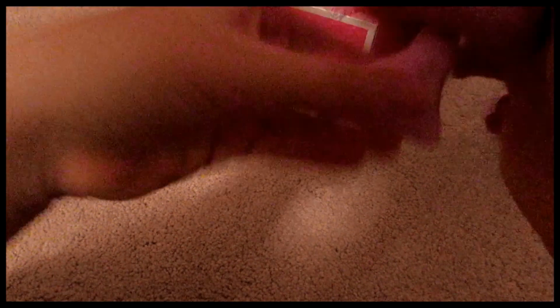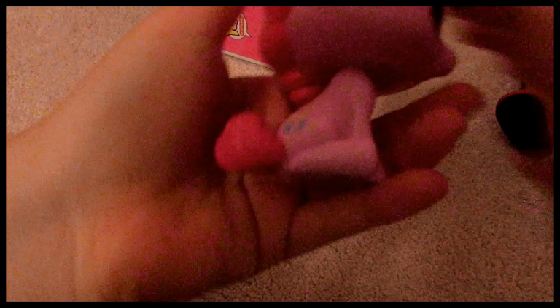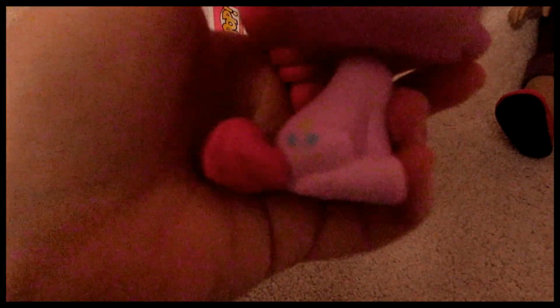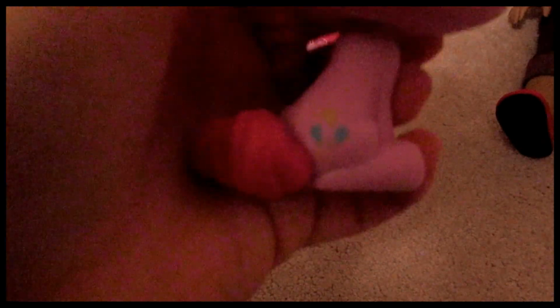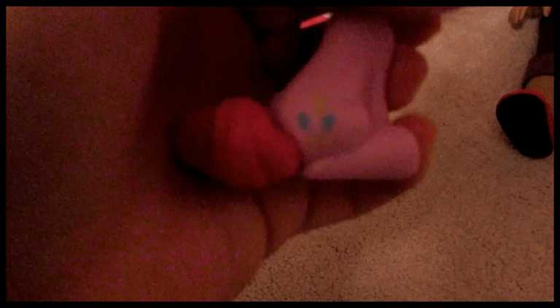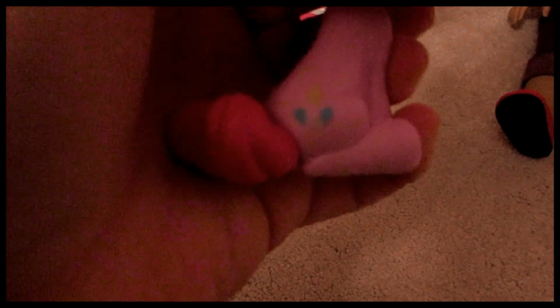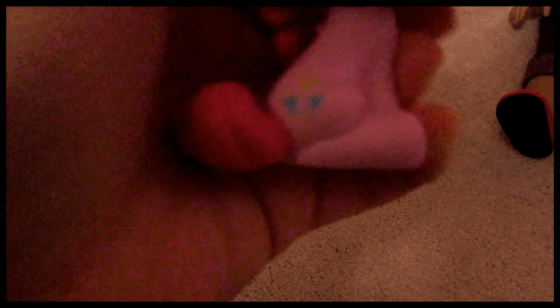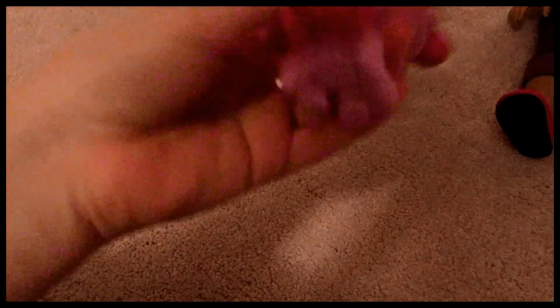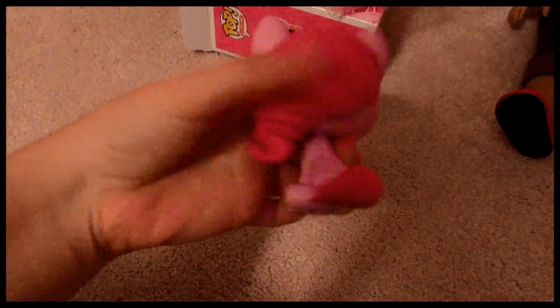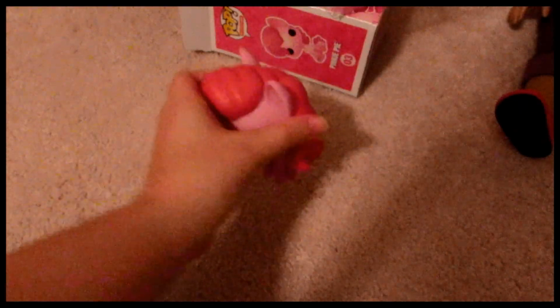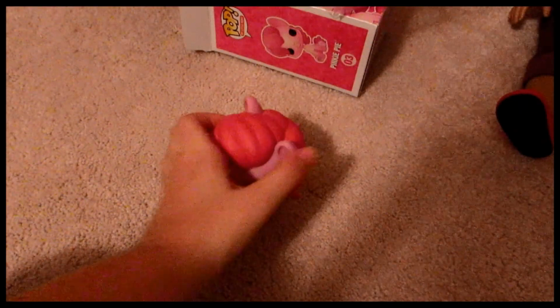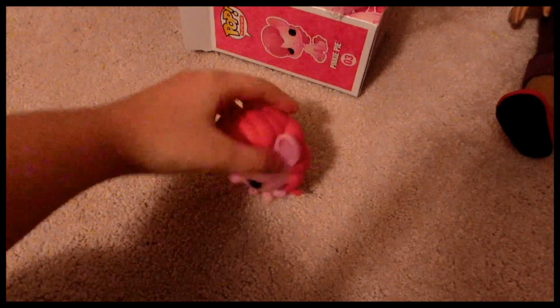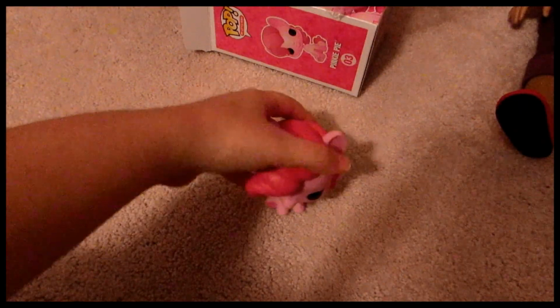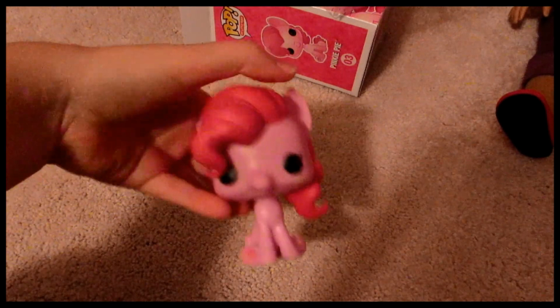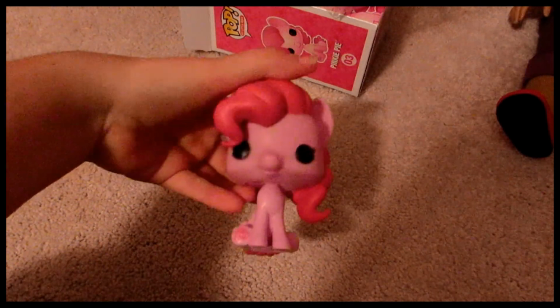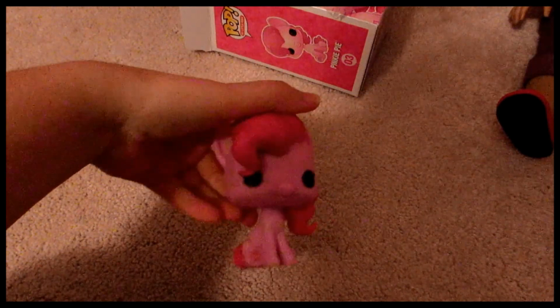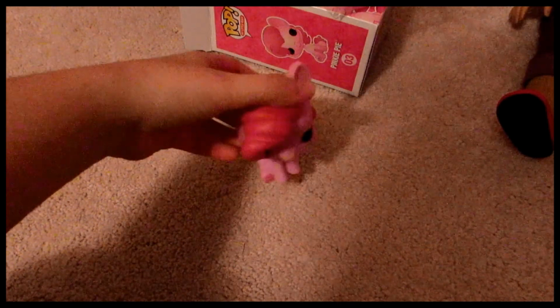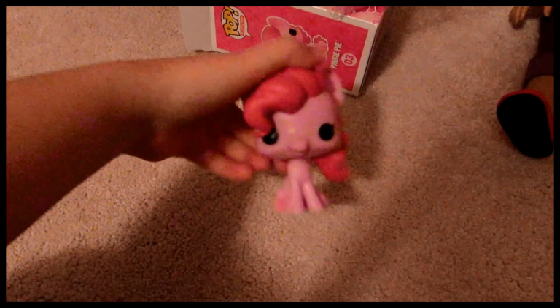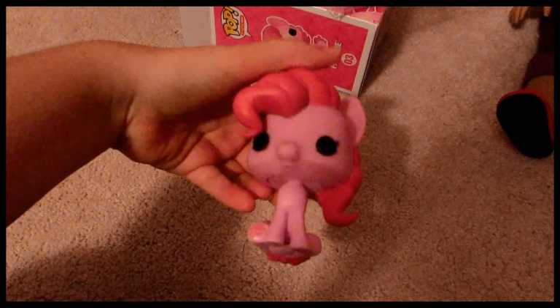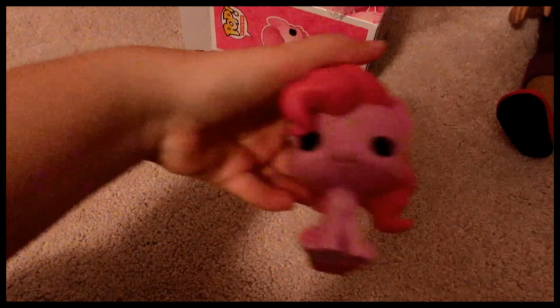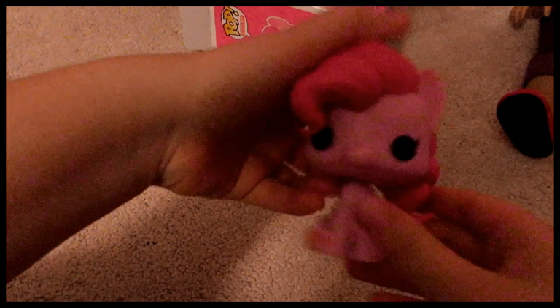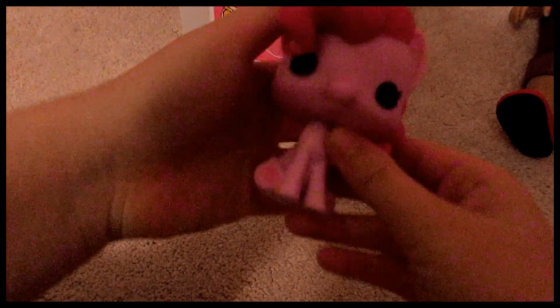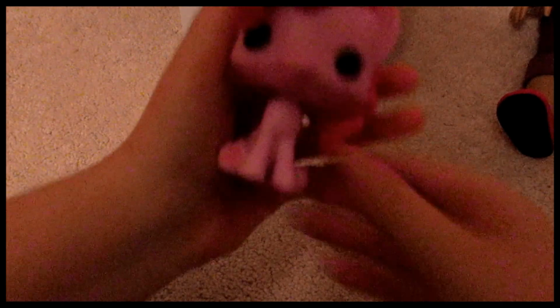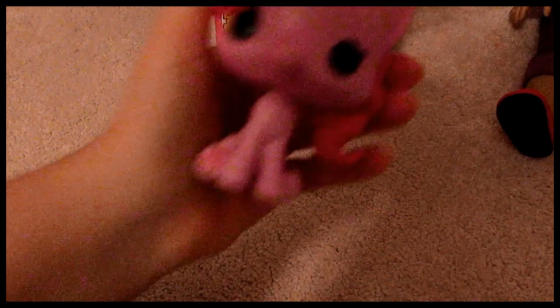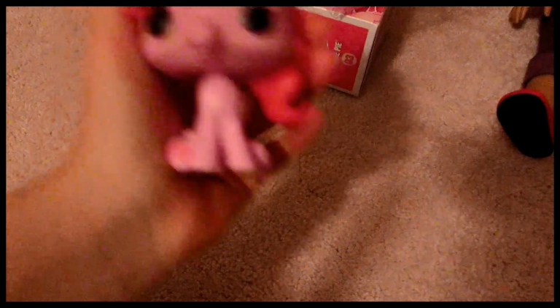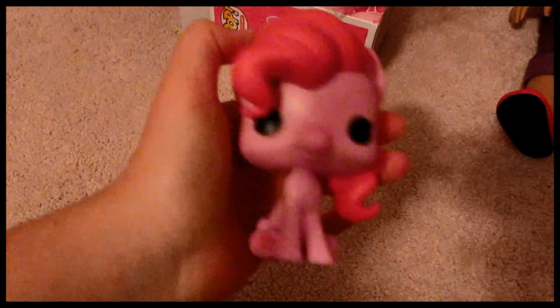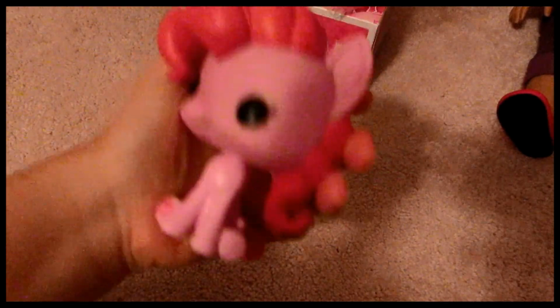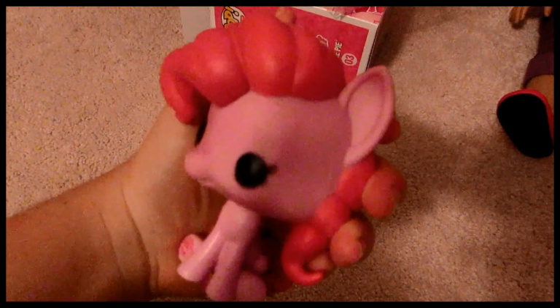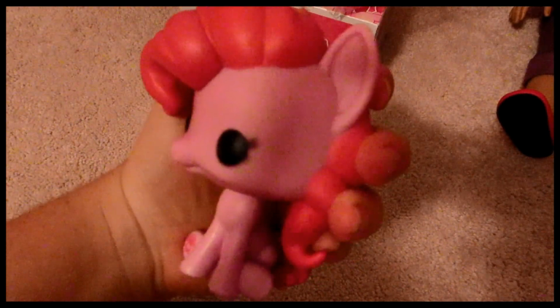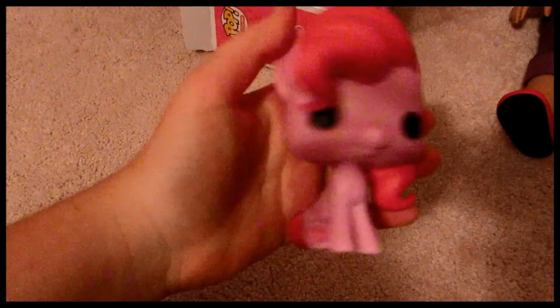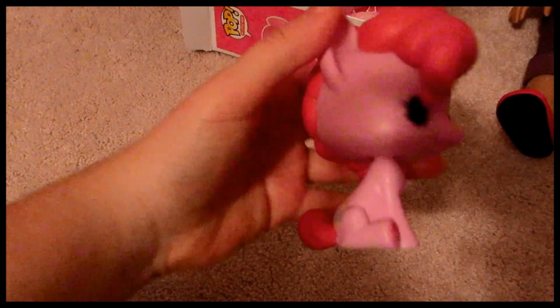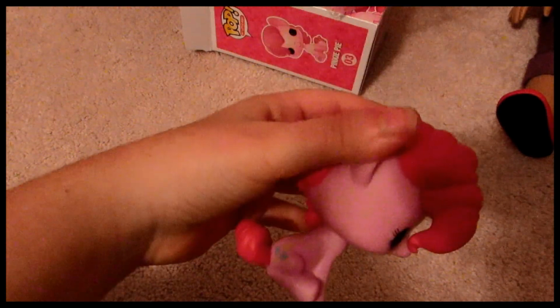This is a really quick review. But there's her cutie mark again, and she's just the cutest thing I've ever seen. I'm really glad I decided to get her, and I'm glad that Walmart had one because I couldn't find her for the past couple of weeks.